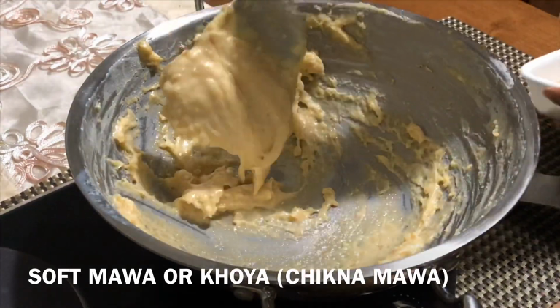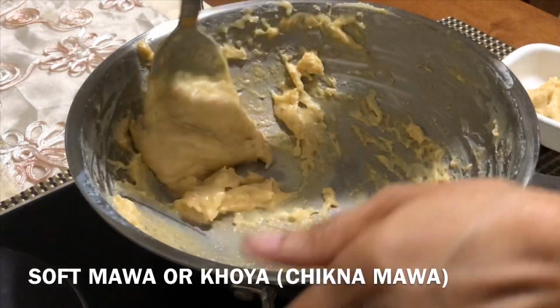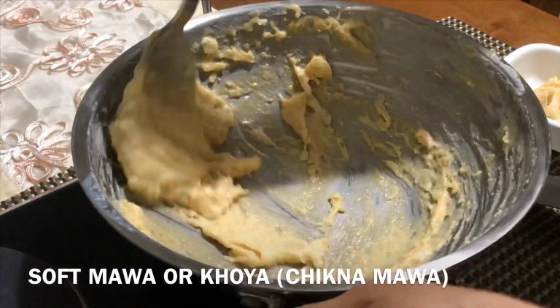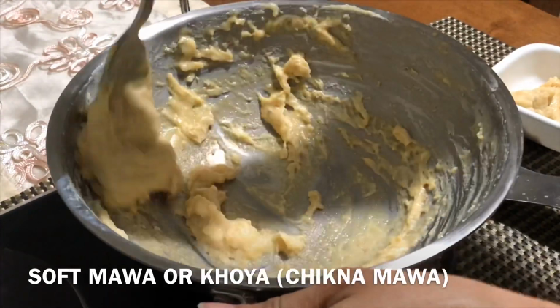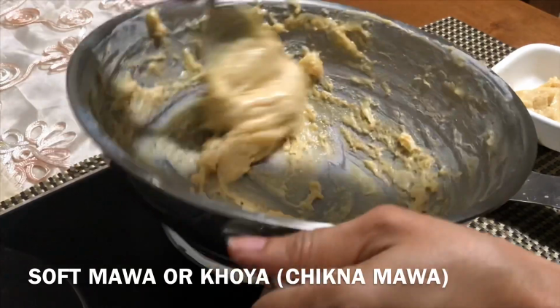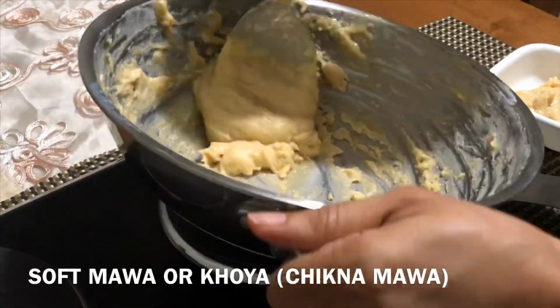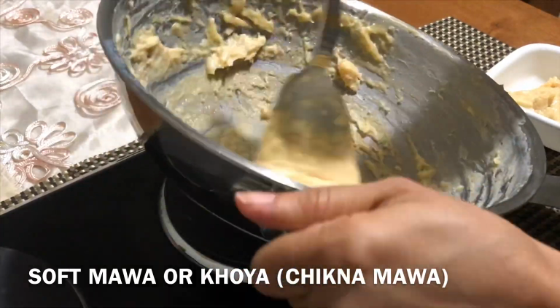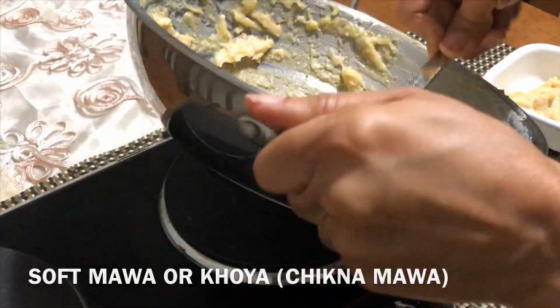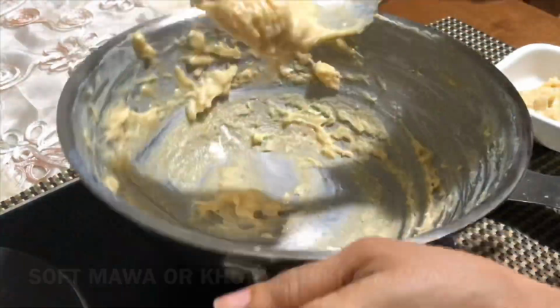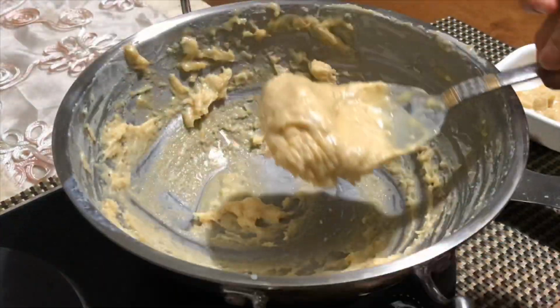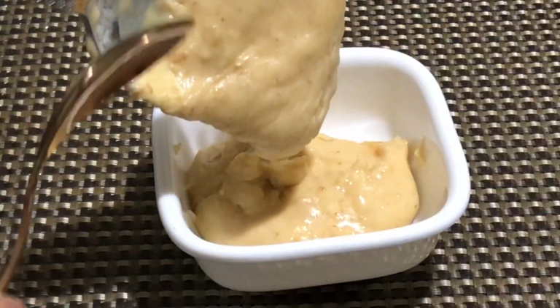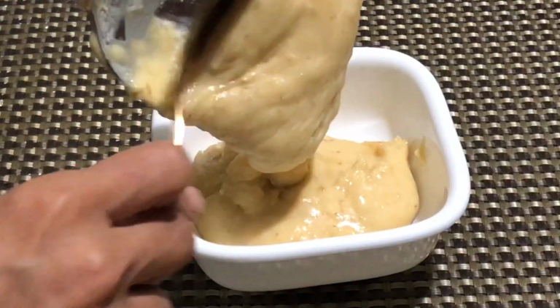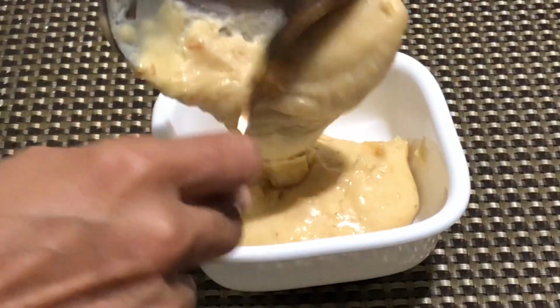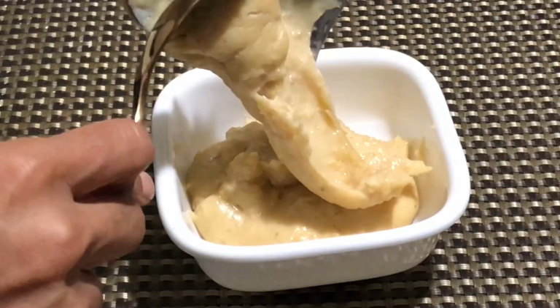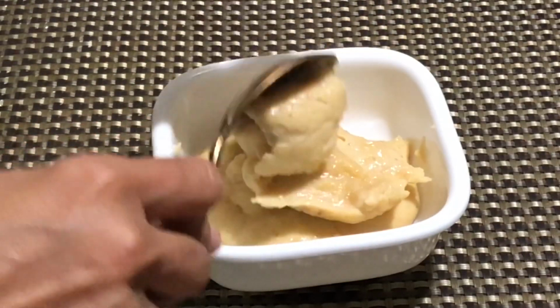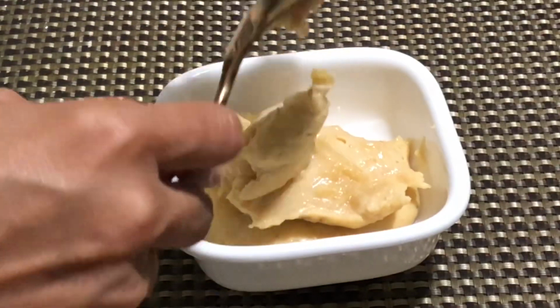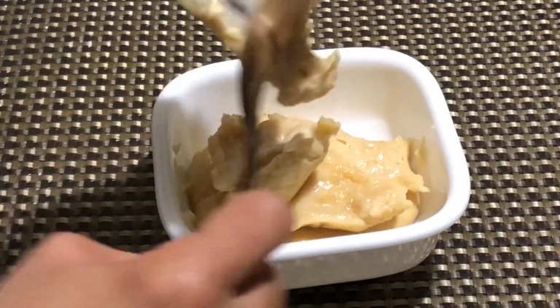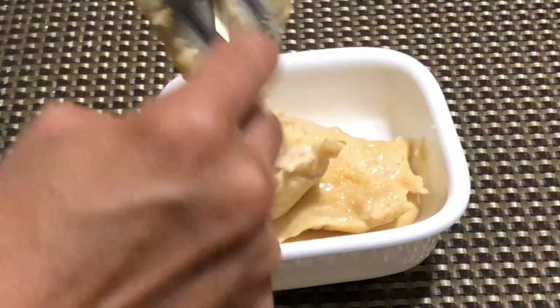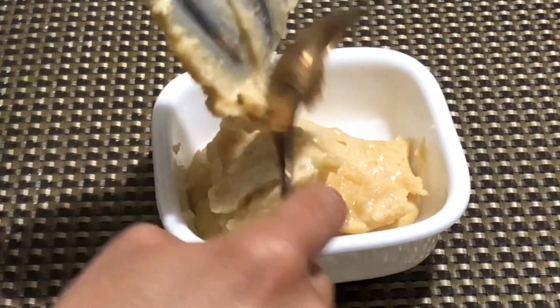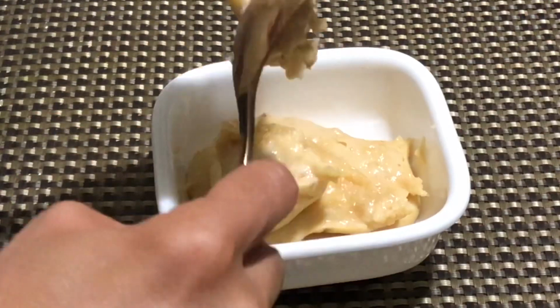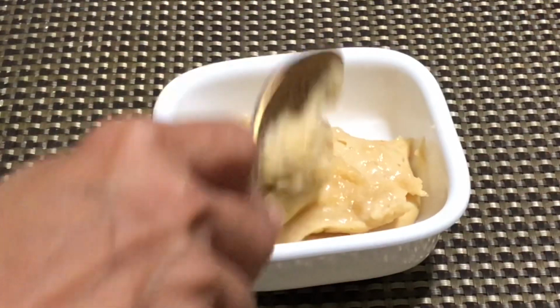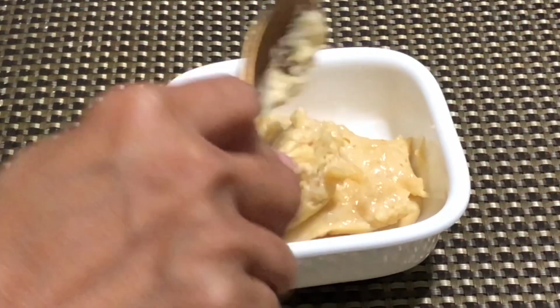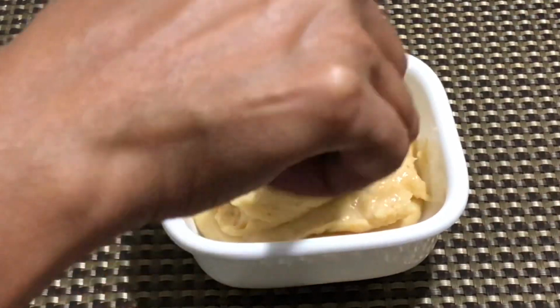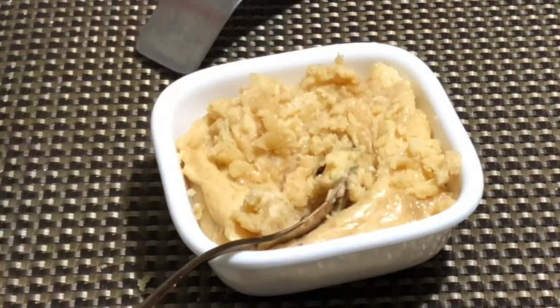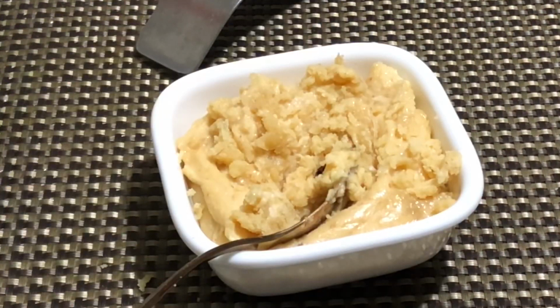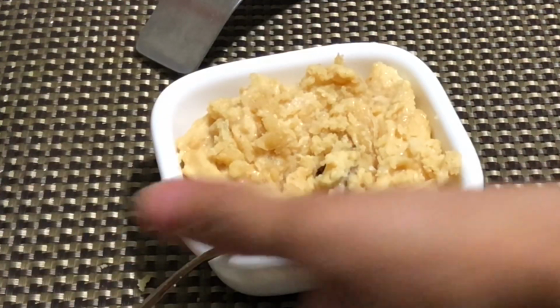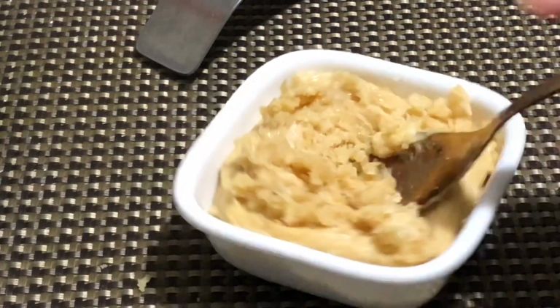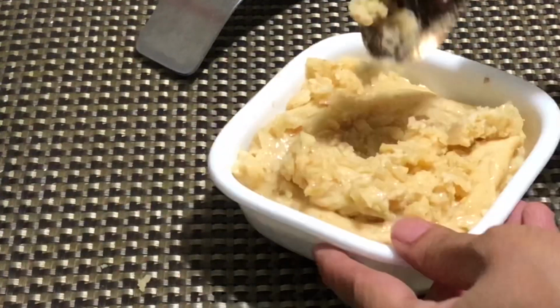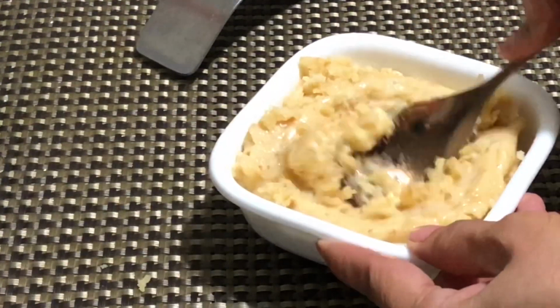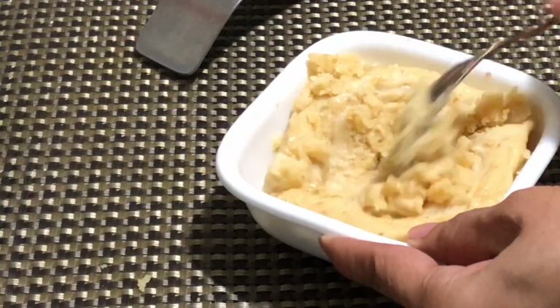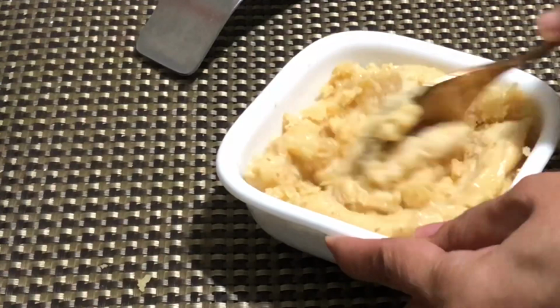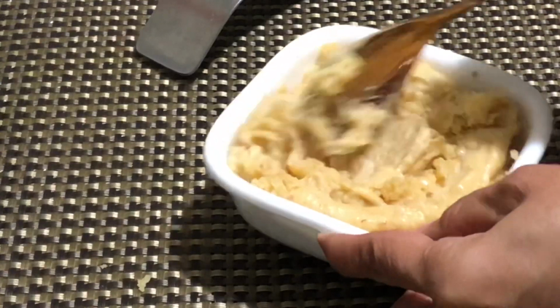1 cup of Mawa is ready out of 4 cups of half and half milk. Cool completely and you can store it in the refrigerator for another 2 to 3 days.